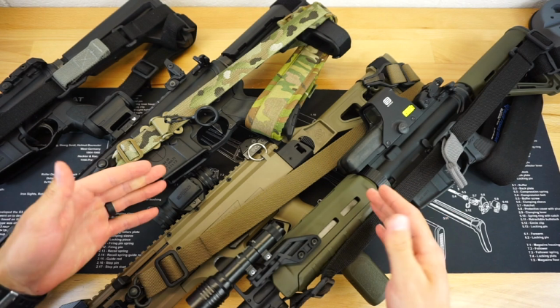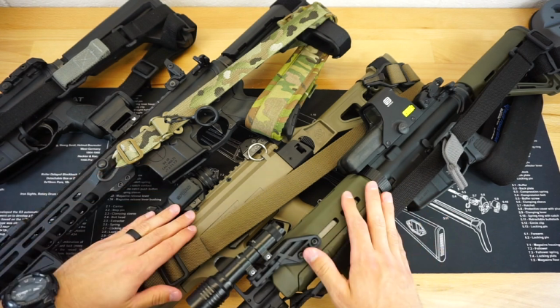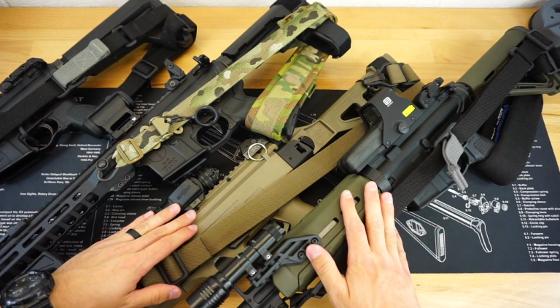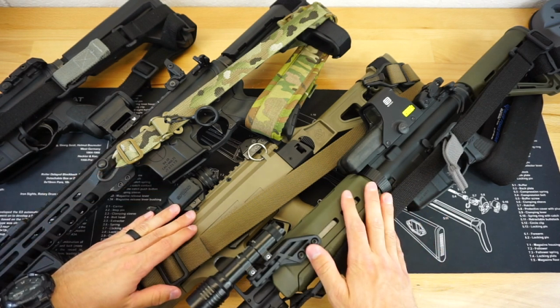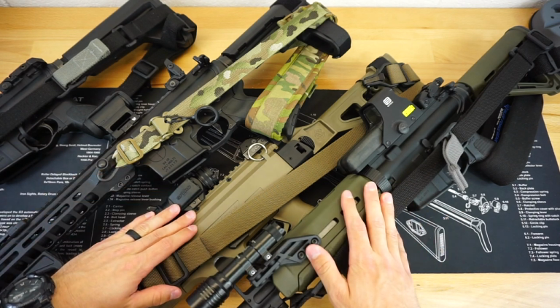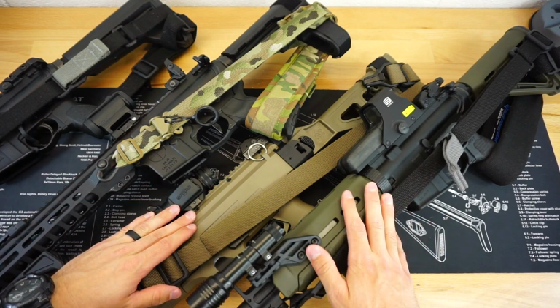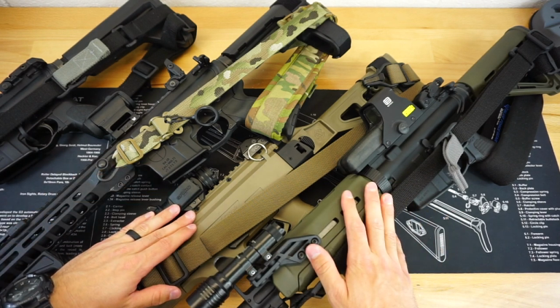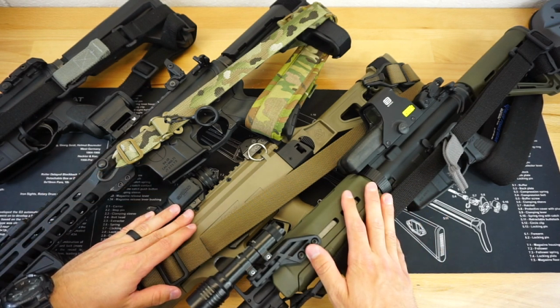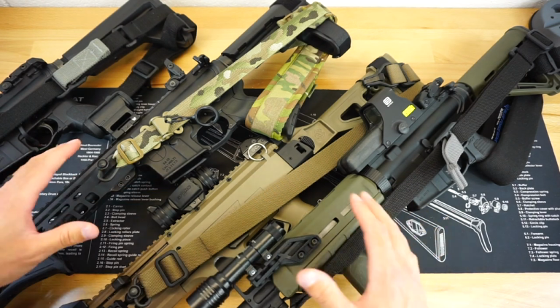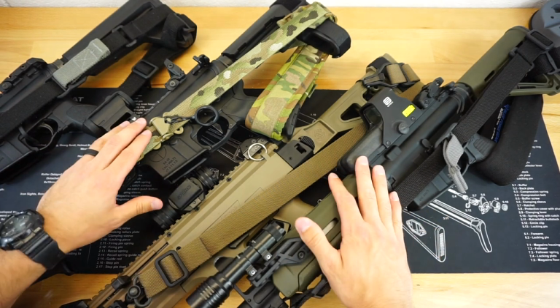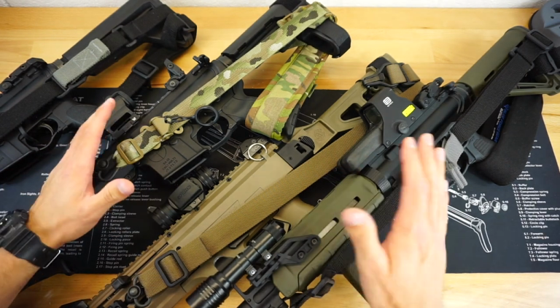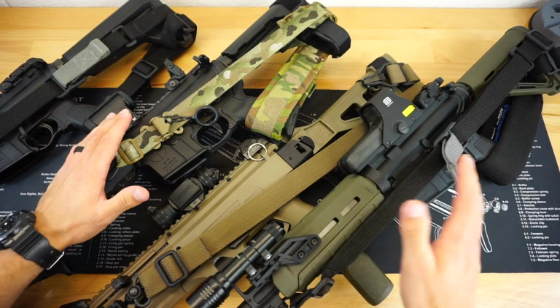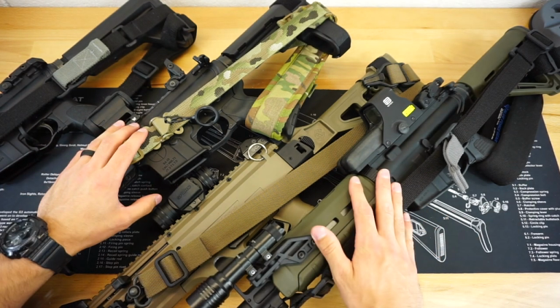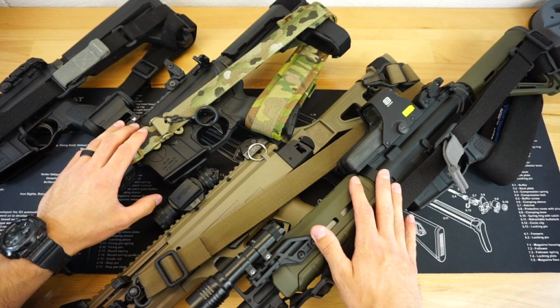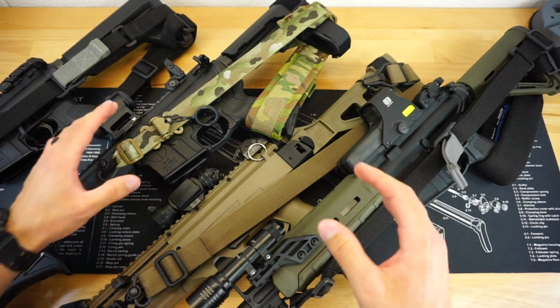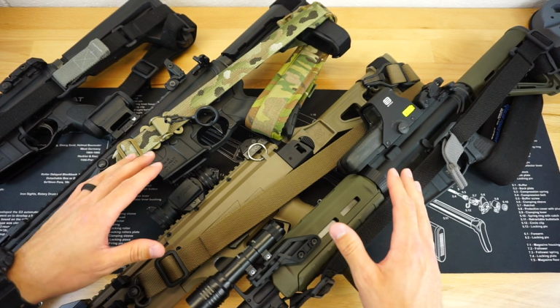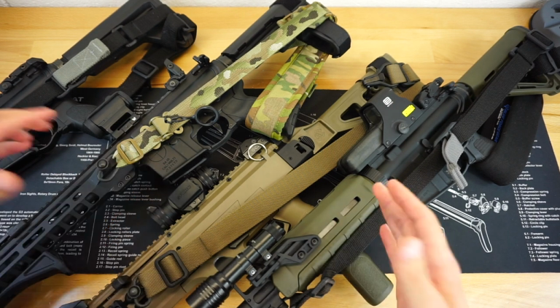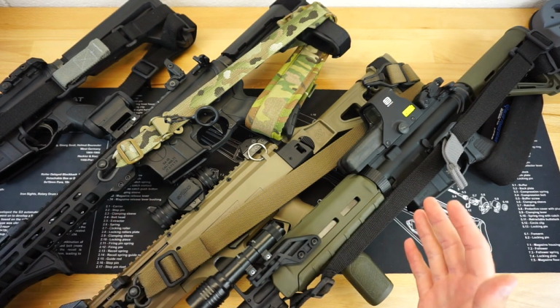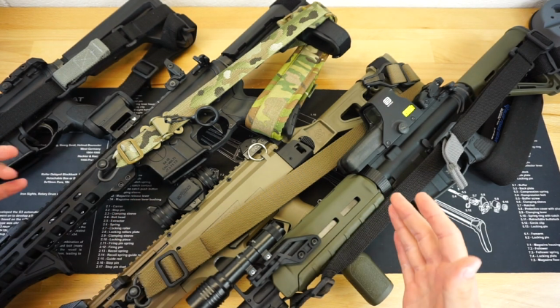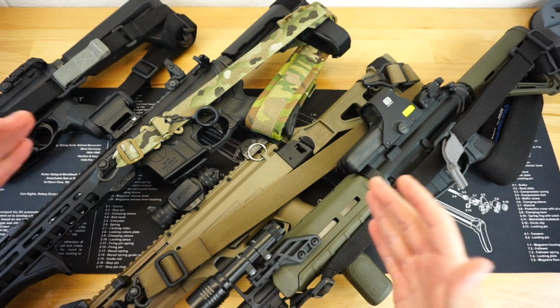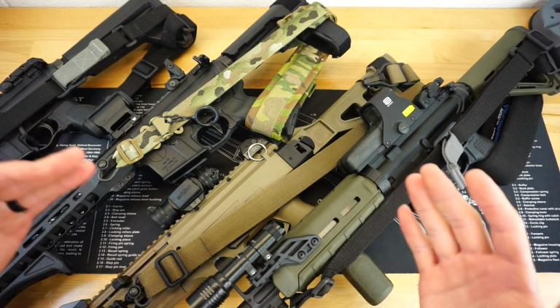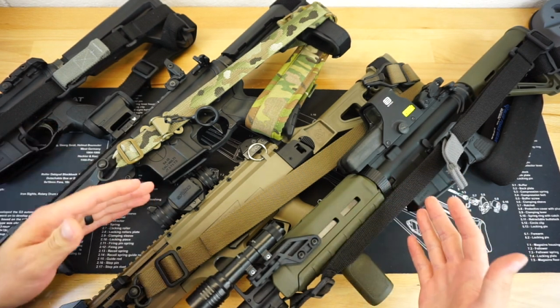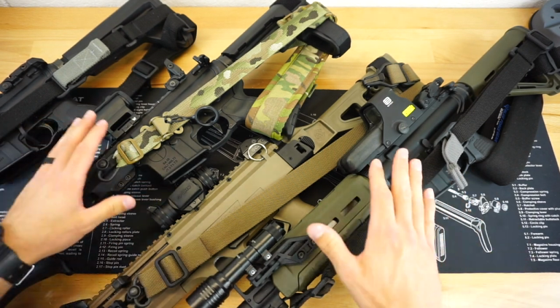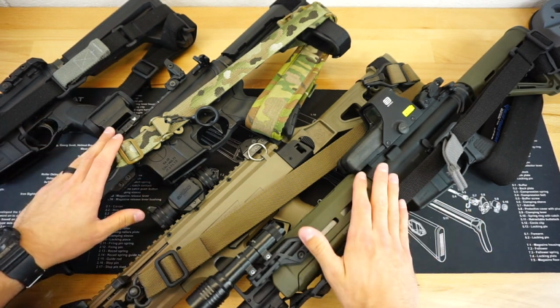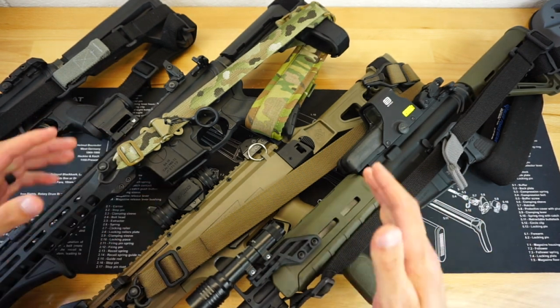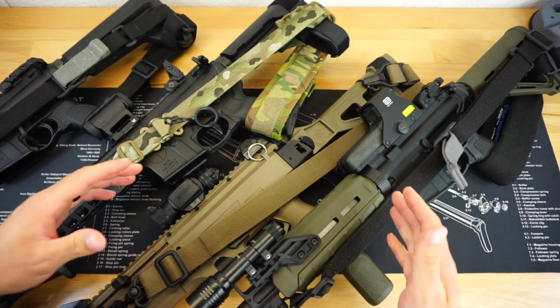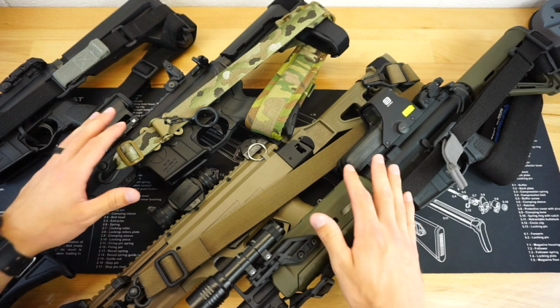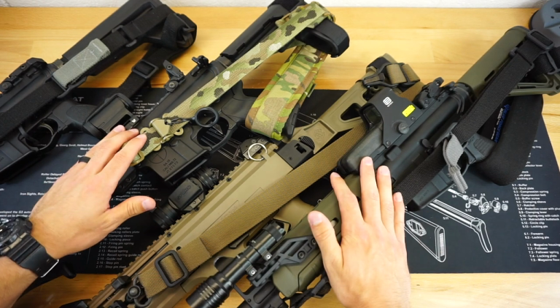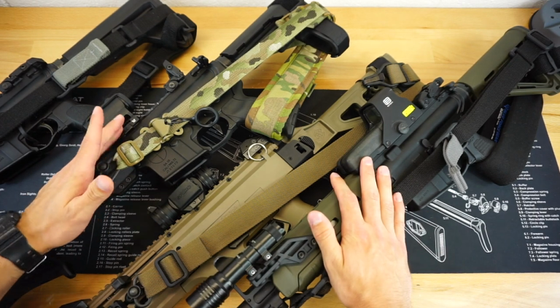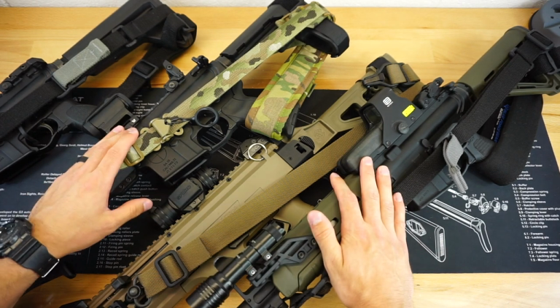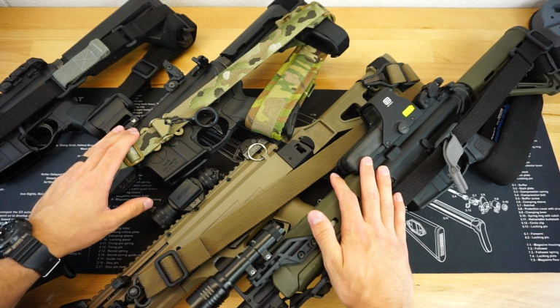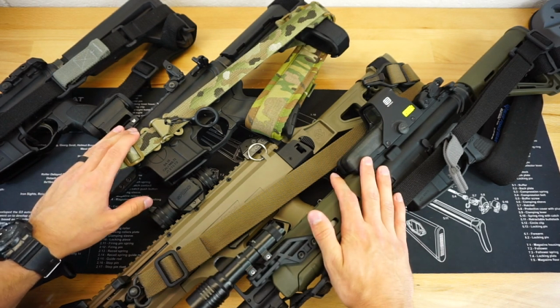Hello and welcome to Firearm Freedom. This is going to be a very quick video on a cool trick that I have found that works really well for me for how I store my slings on my defensive firearms.